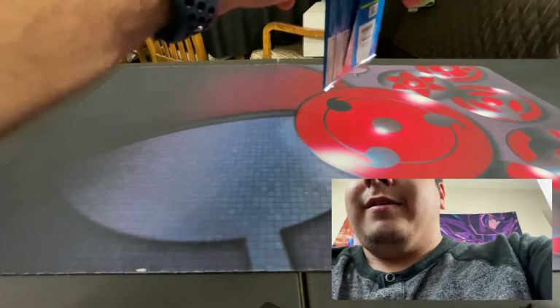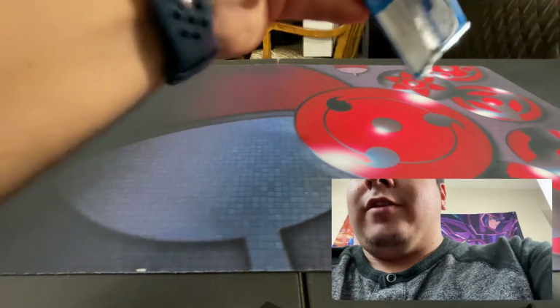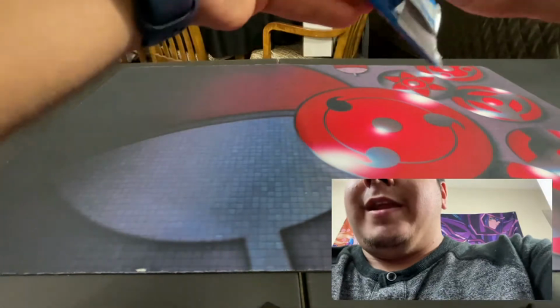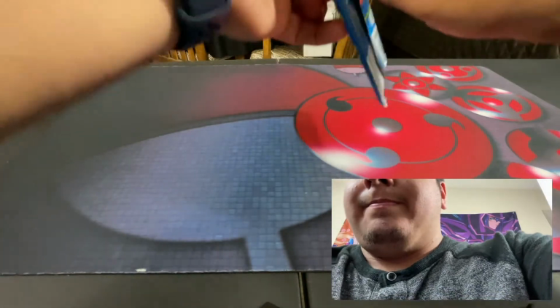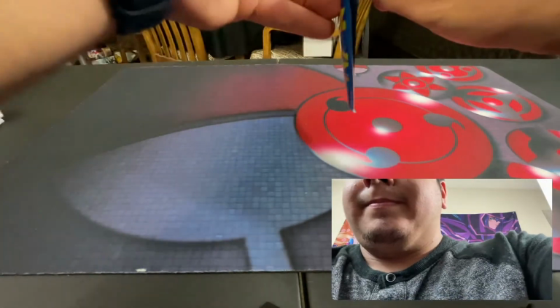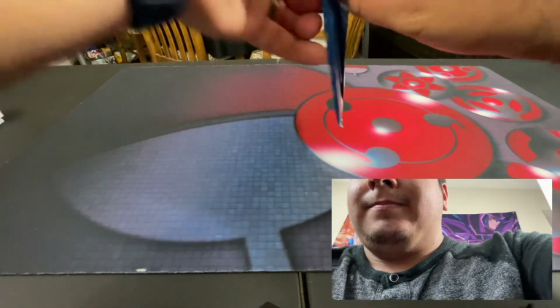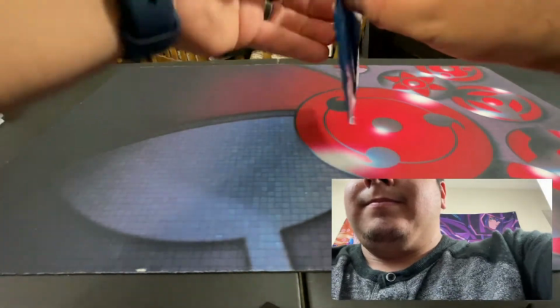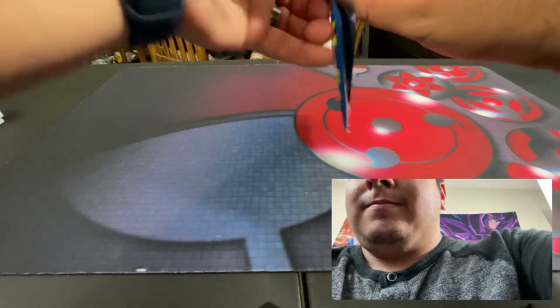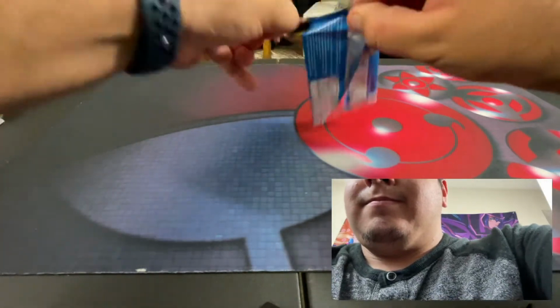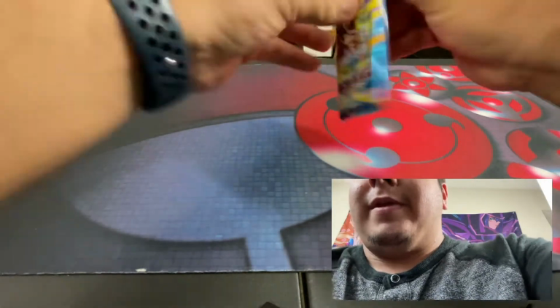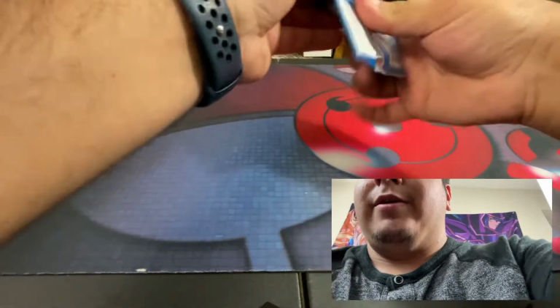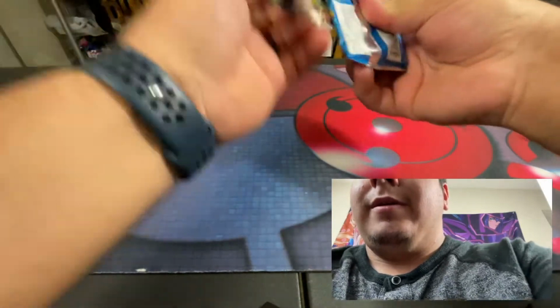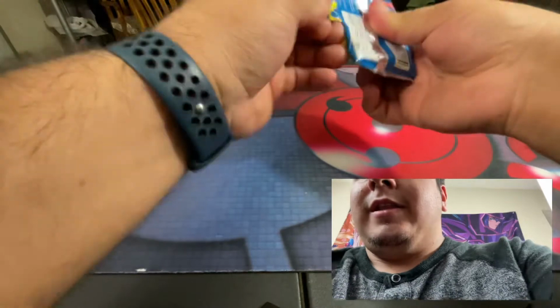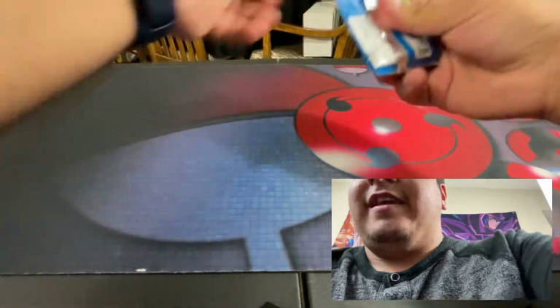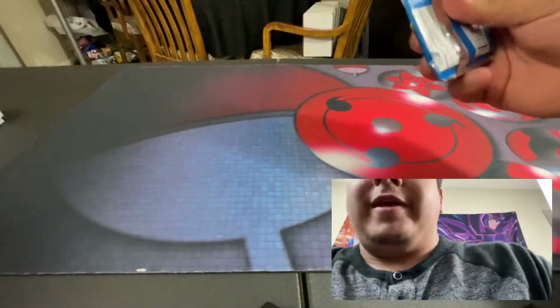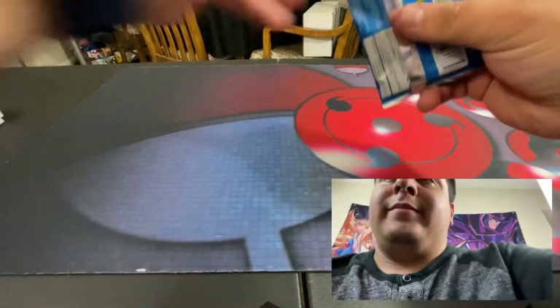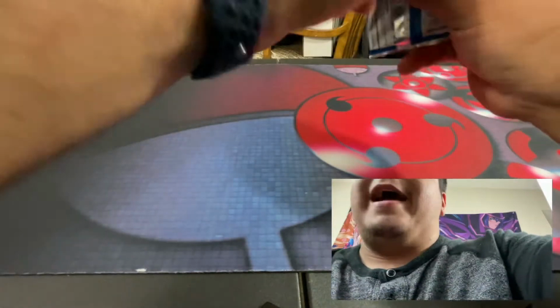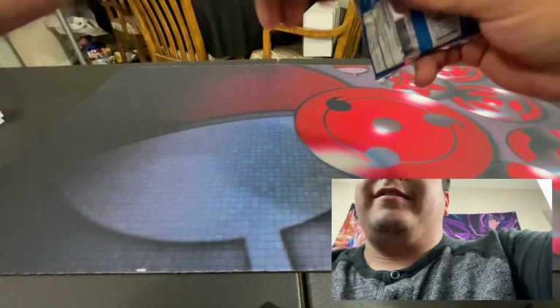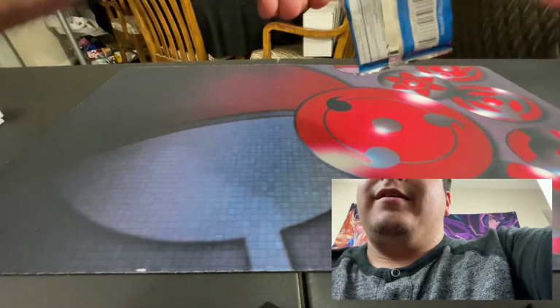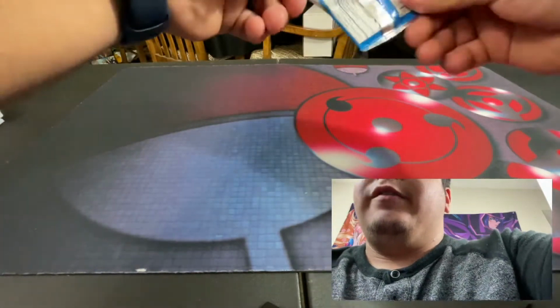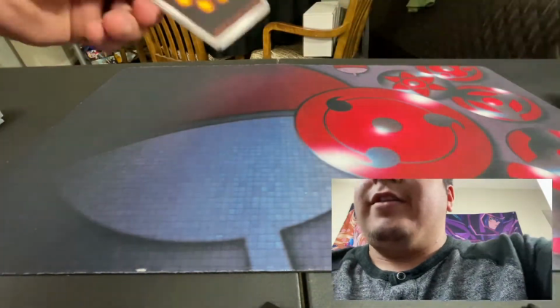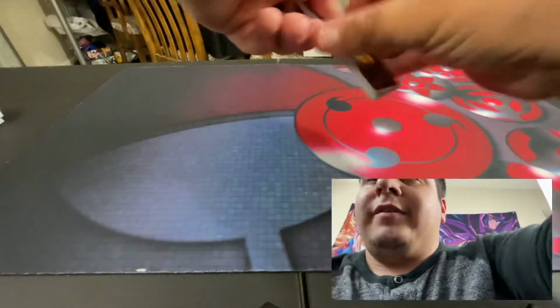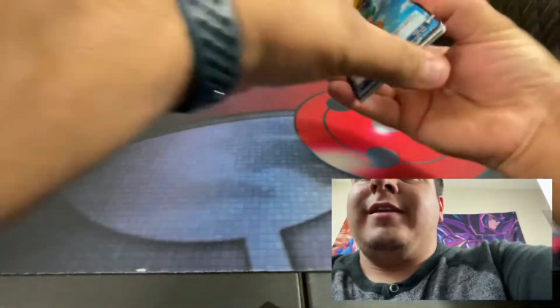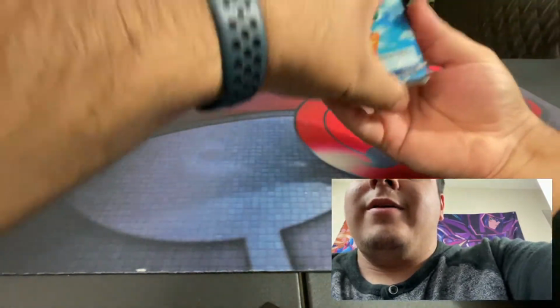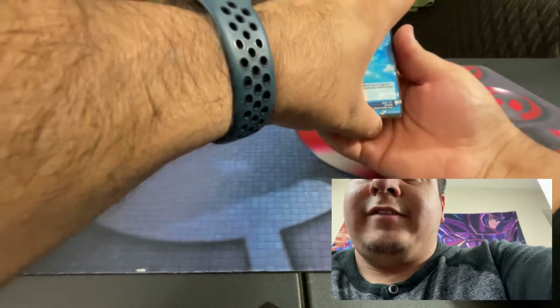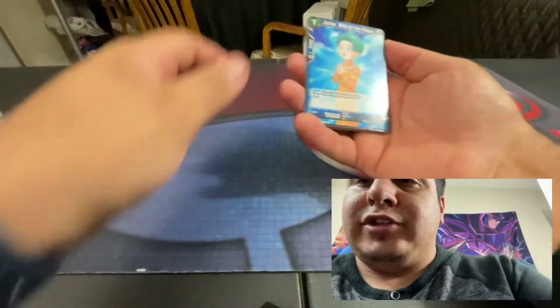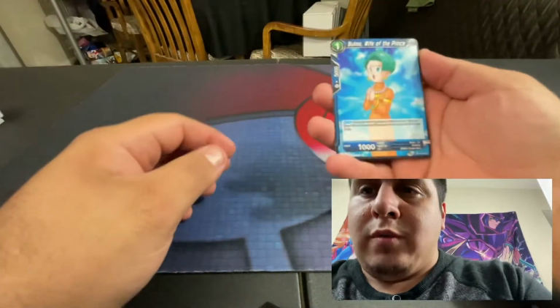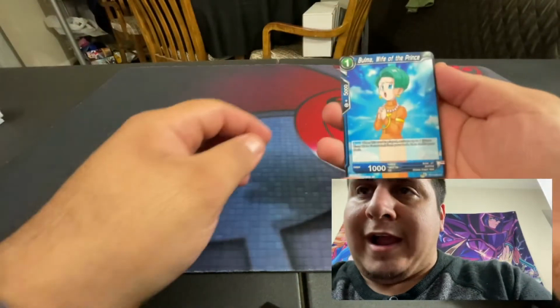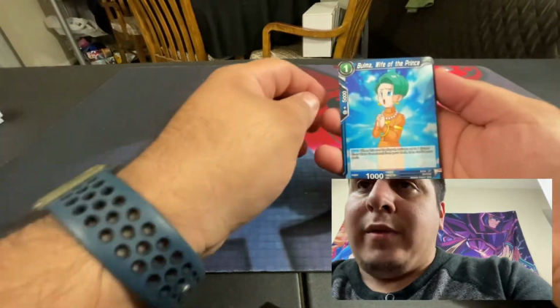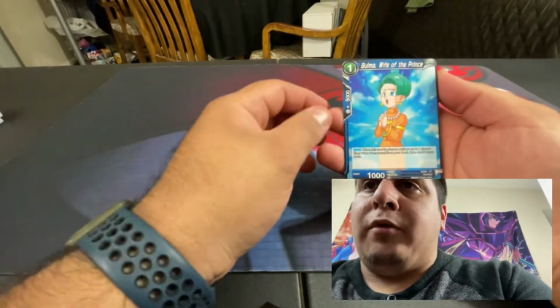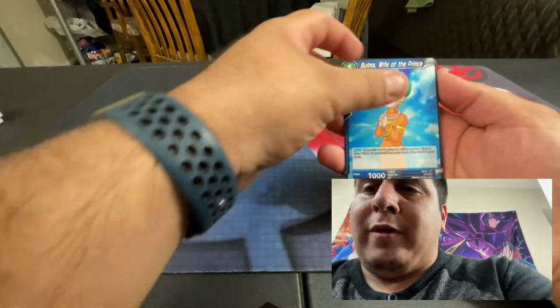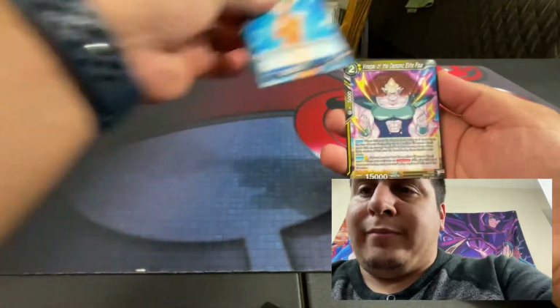I can open it up. Here we go. Let's see what we get from these packs. Always been a fan of Dragon Ball Z. Now it's time to show what I got. We got a Bulma, the Wife of the Prince.